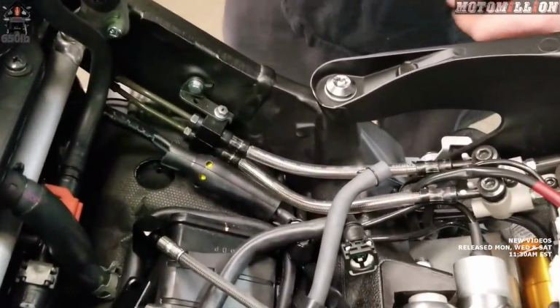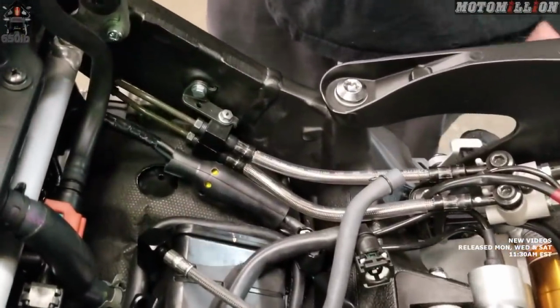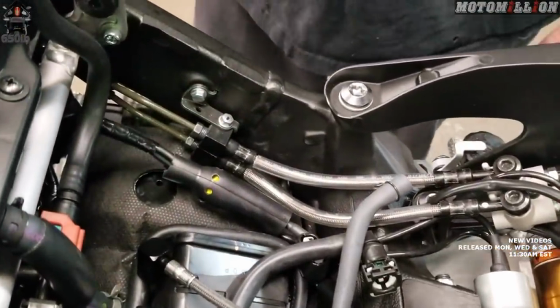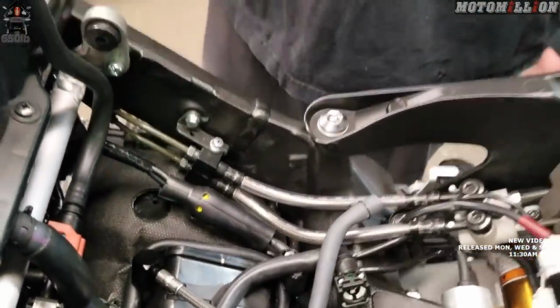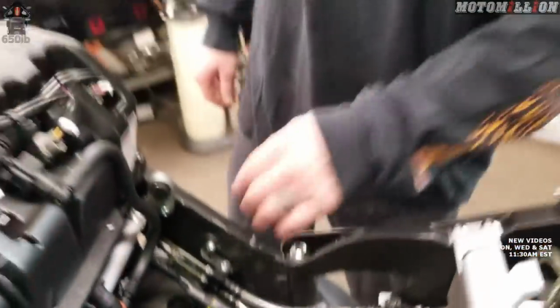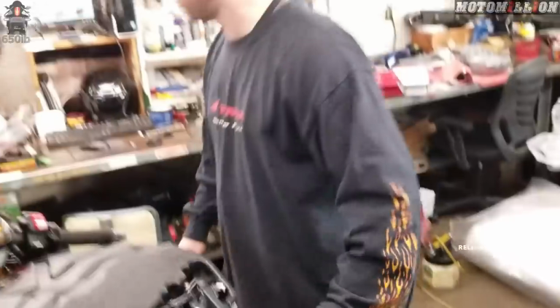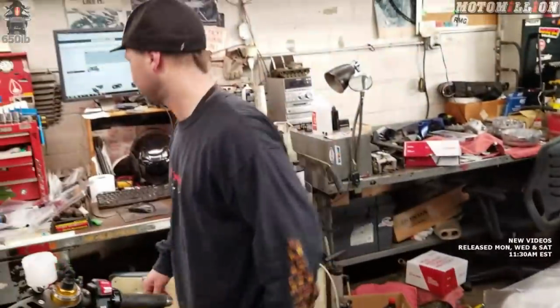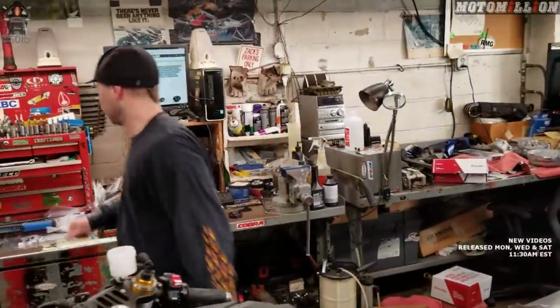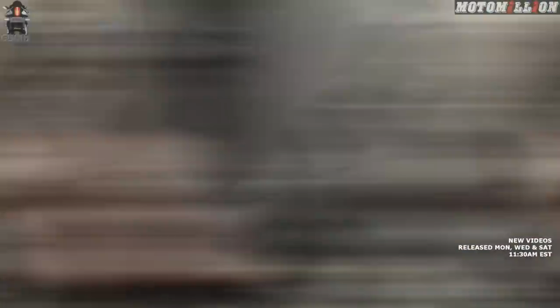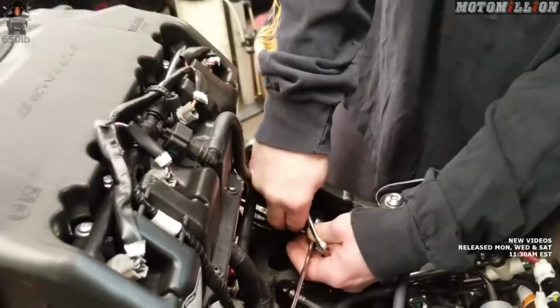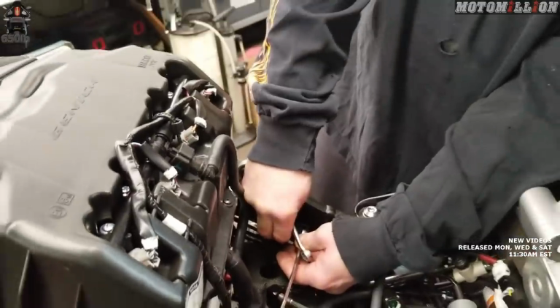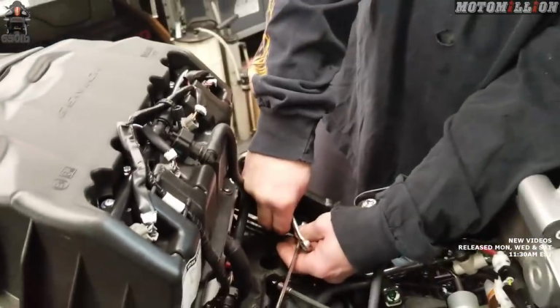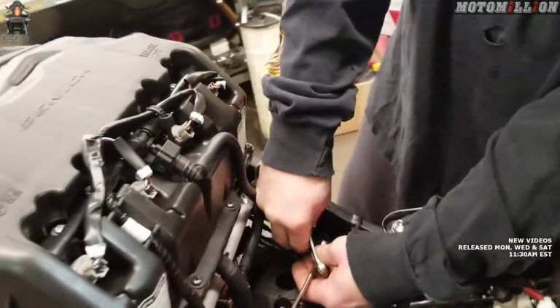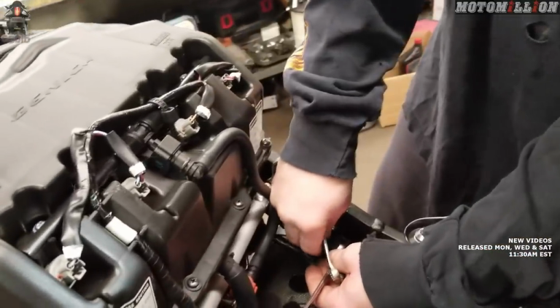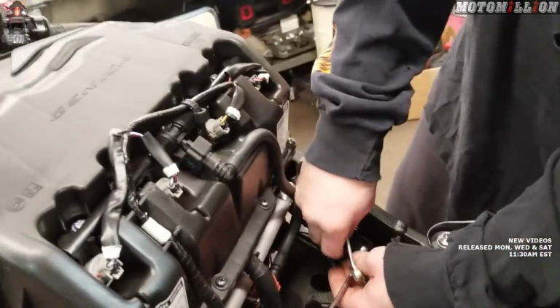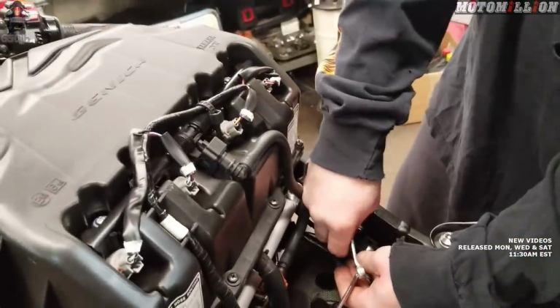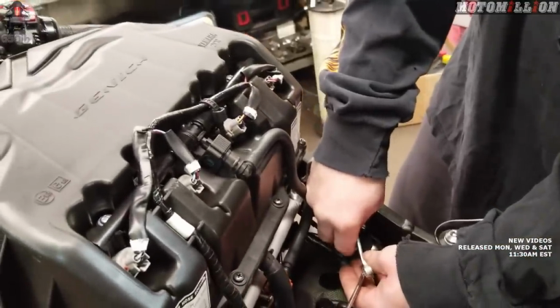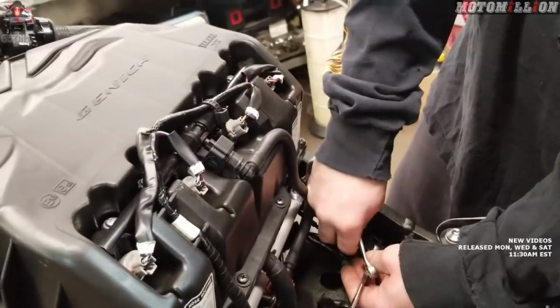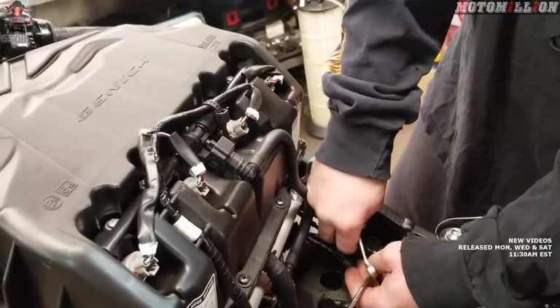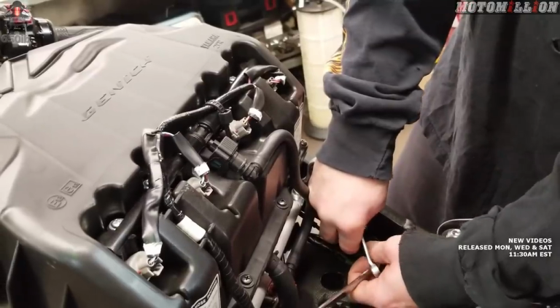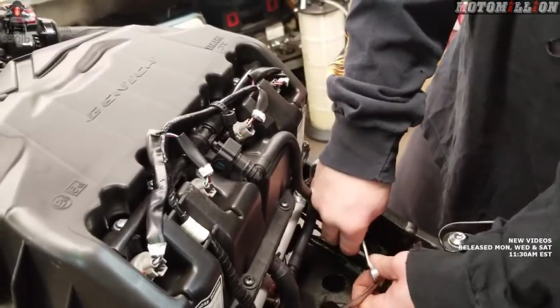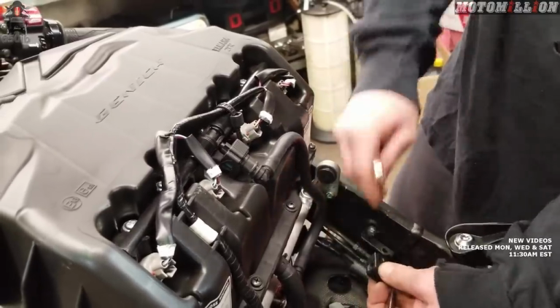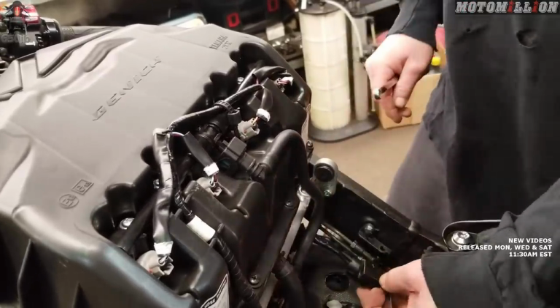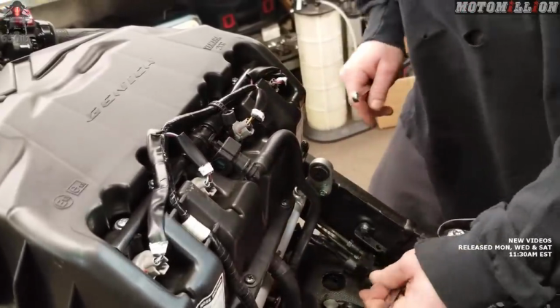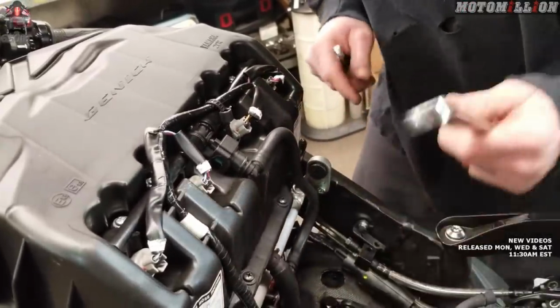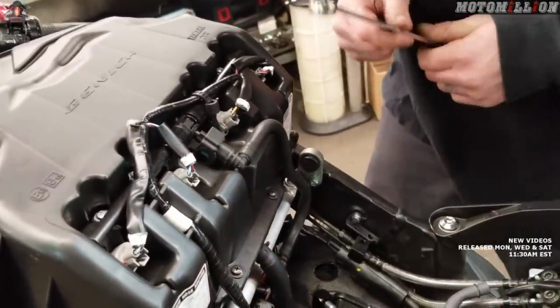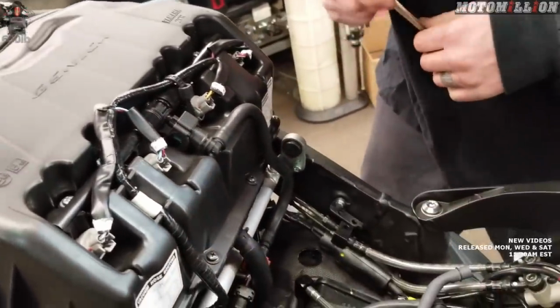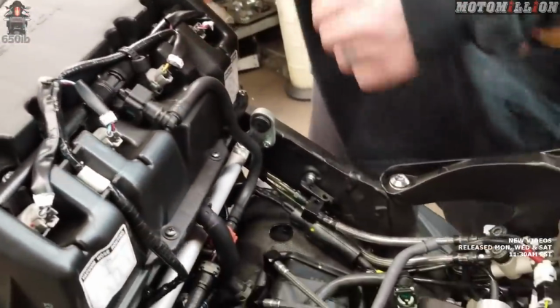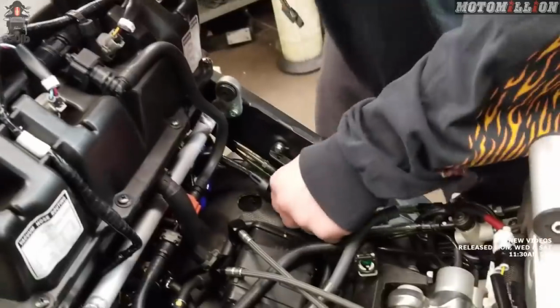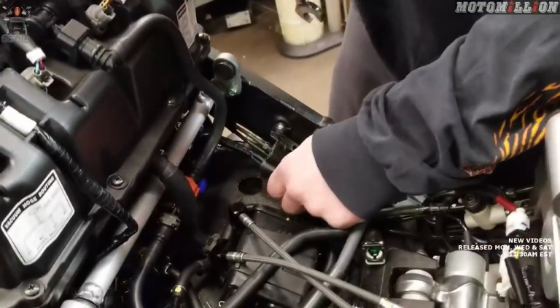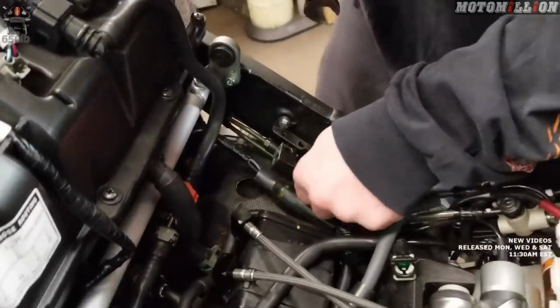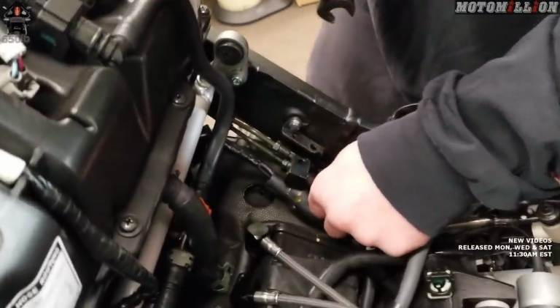At least this time we can see what we're doing, so that's a bonus. Let's just jump into it. There's quite a bit of brake fluid back here — oh, I don't think there's going to be too much. No, that's good. Well, that was way easier than the front, so that's nice.